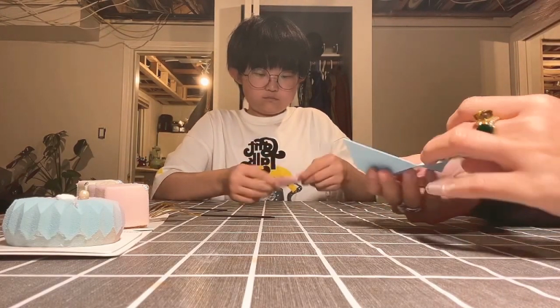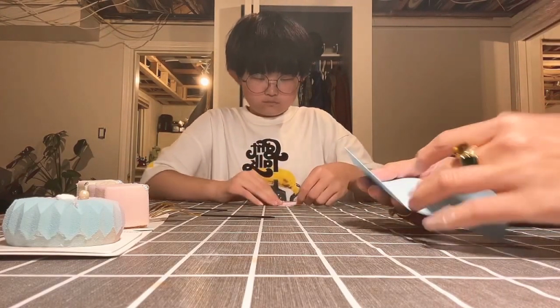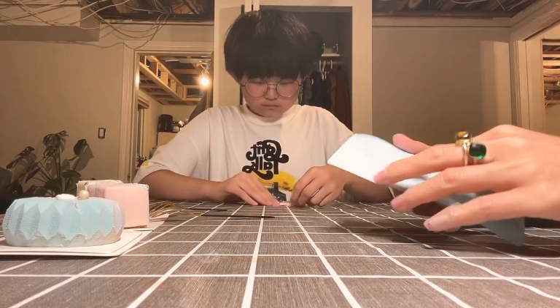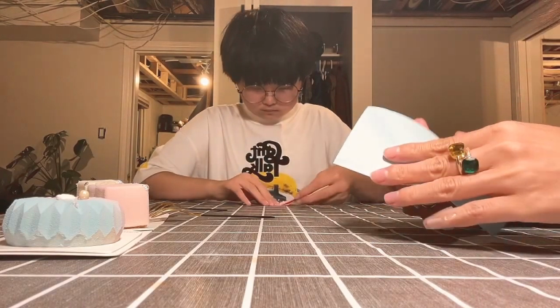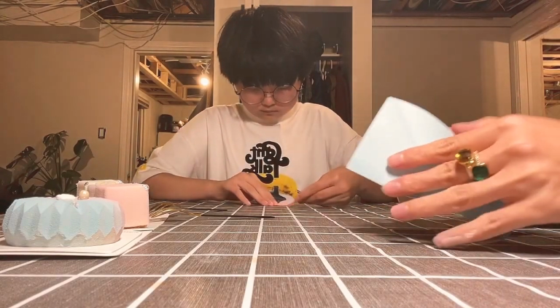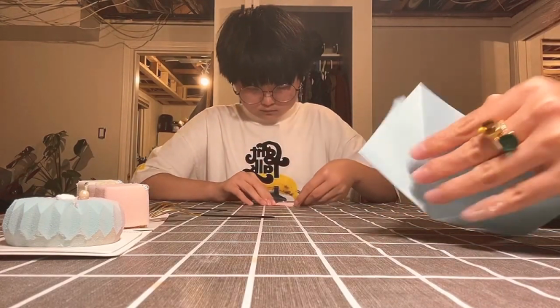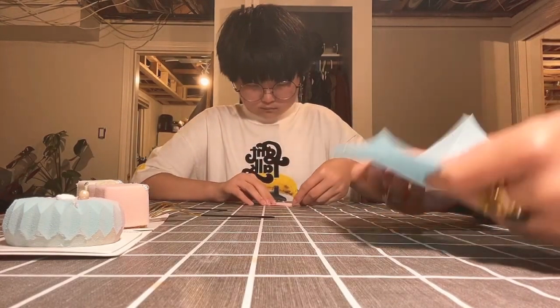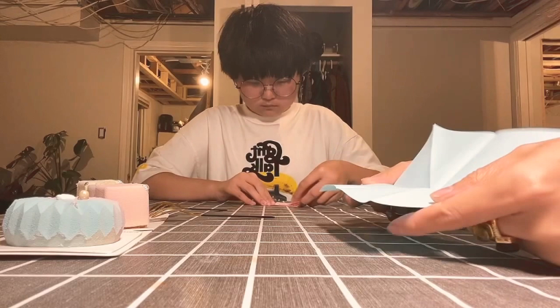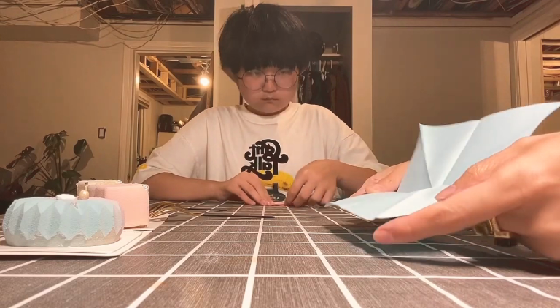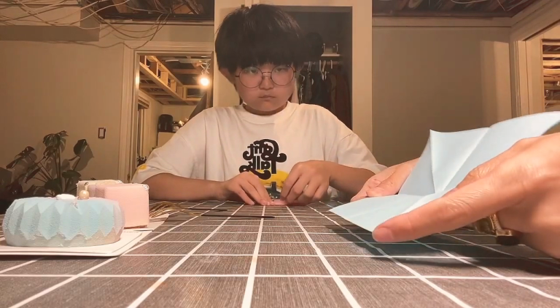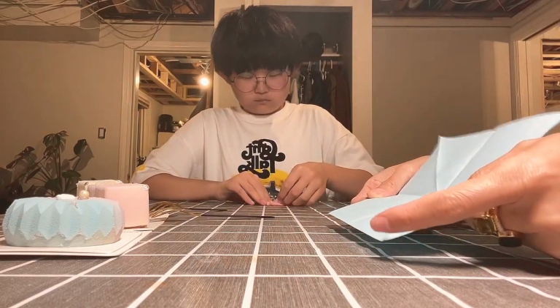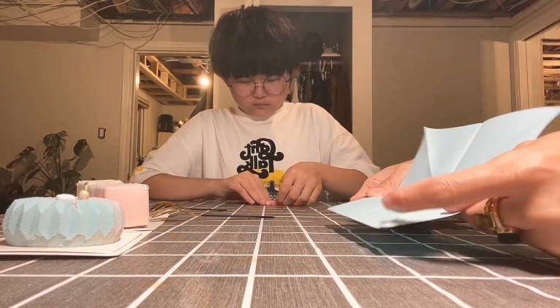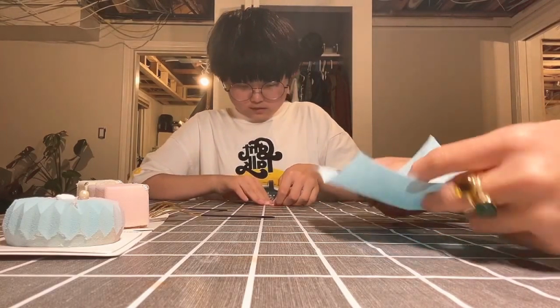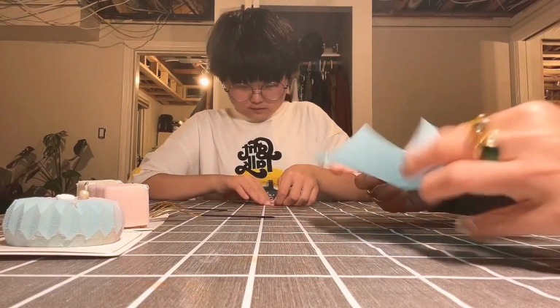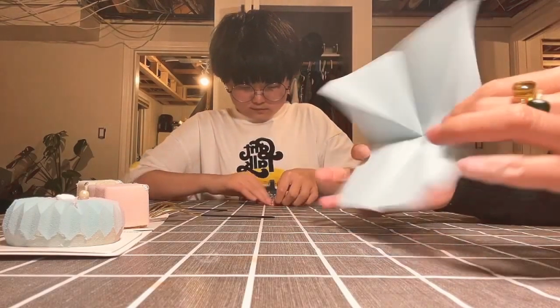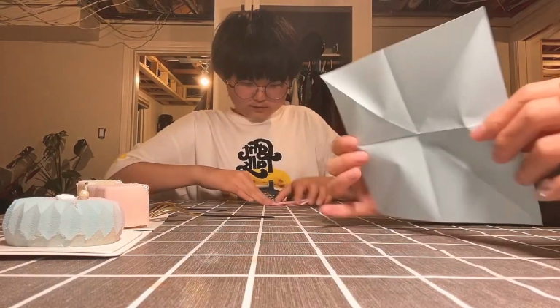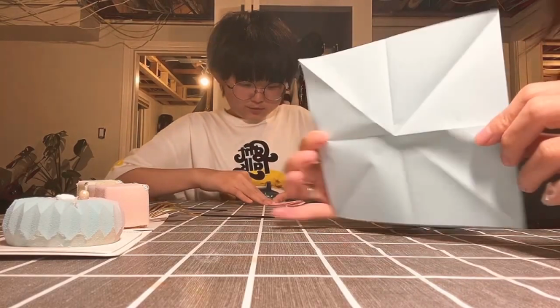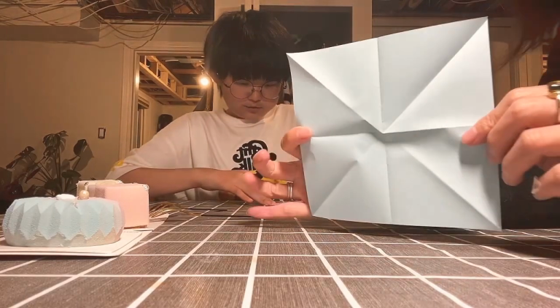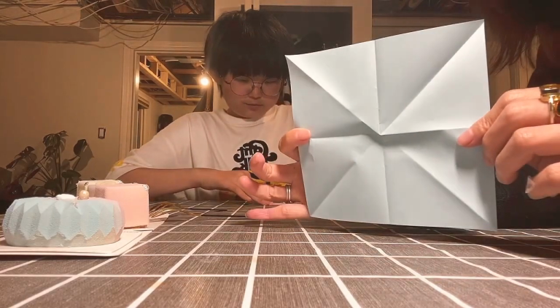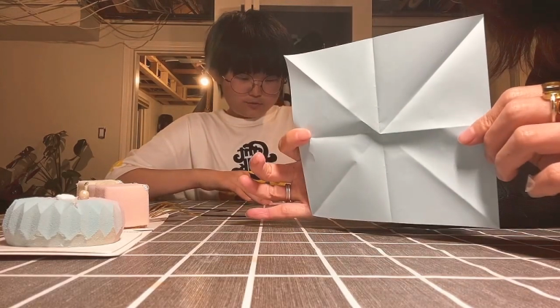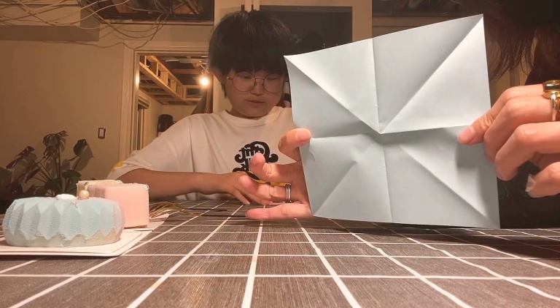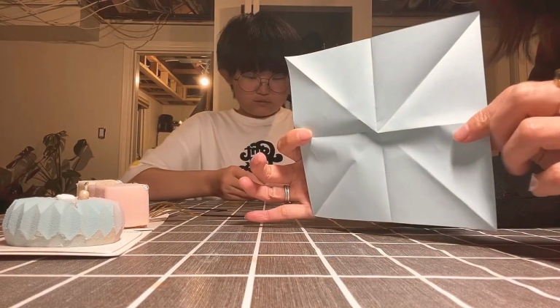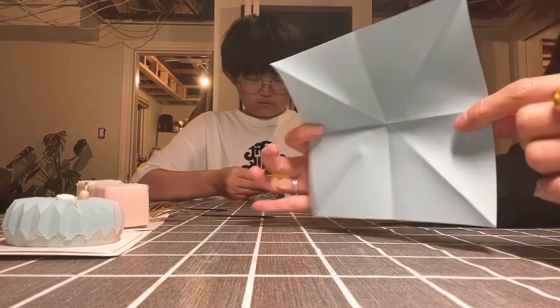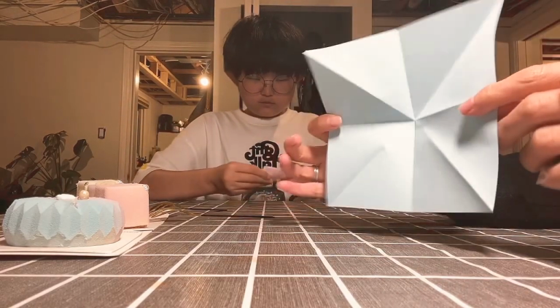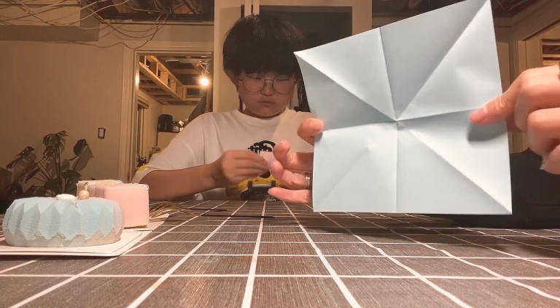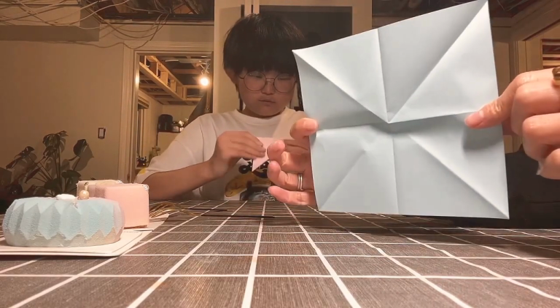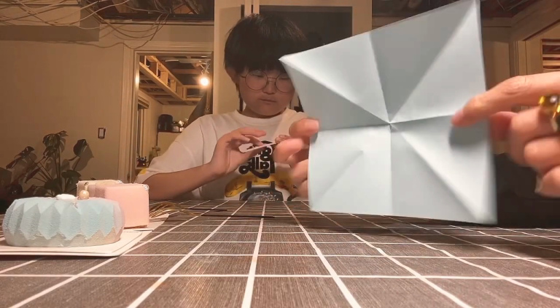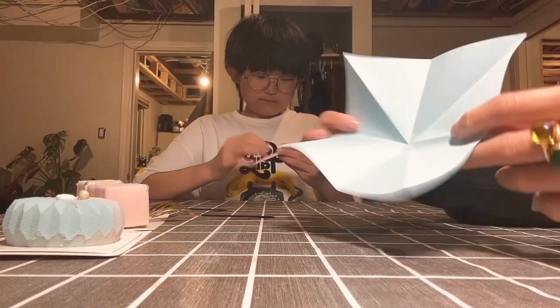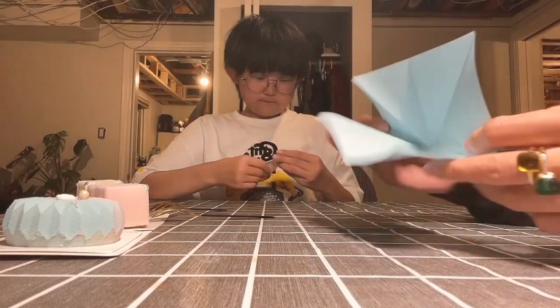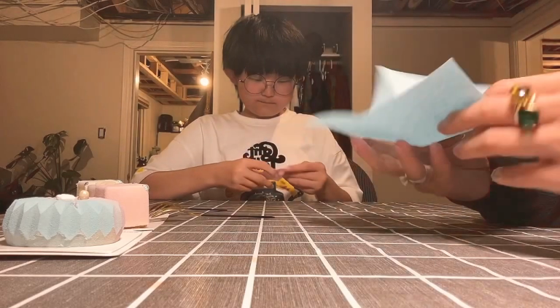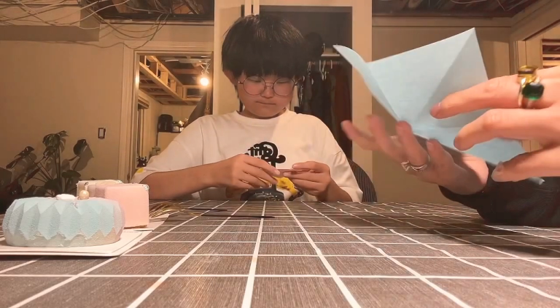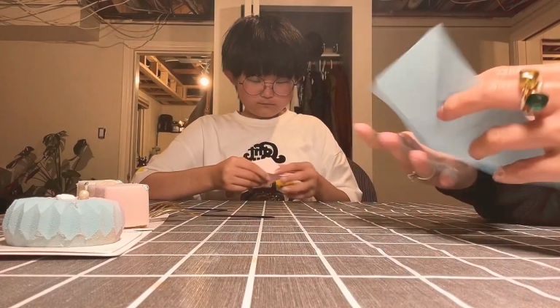So when we open it, it looks like that, right? Yes, it's like a cross. Because you're not supposed to open it. No, just showing the people — they don't know.